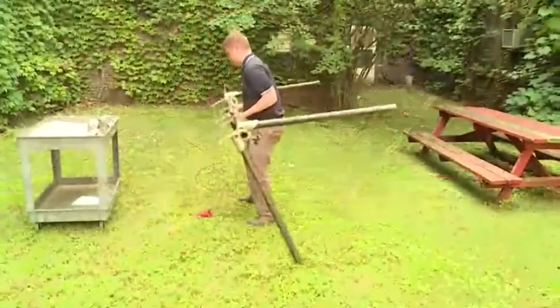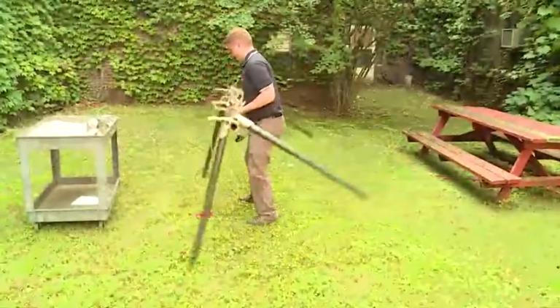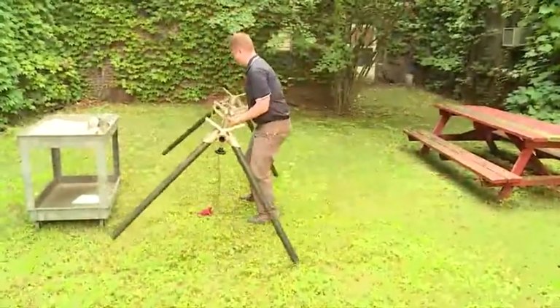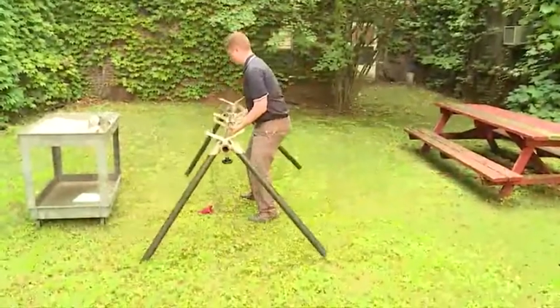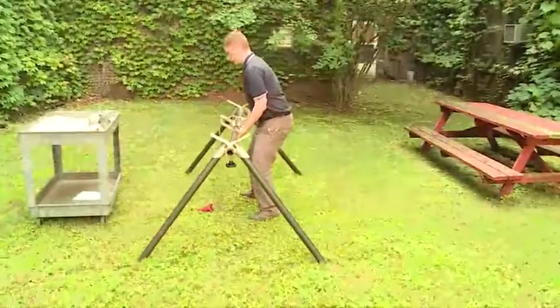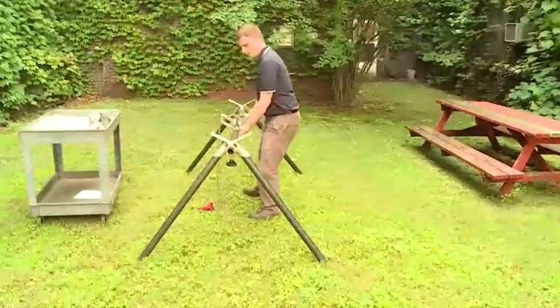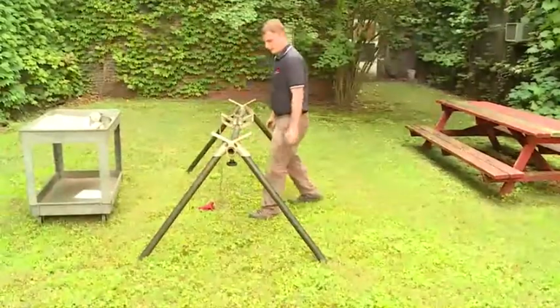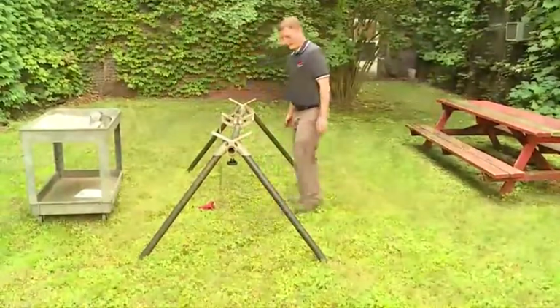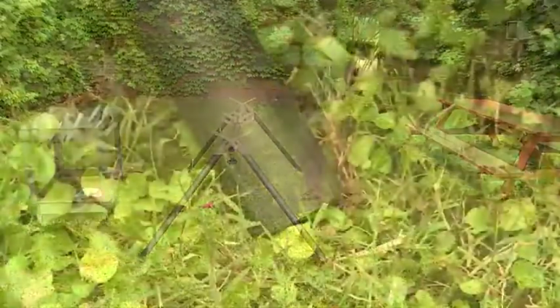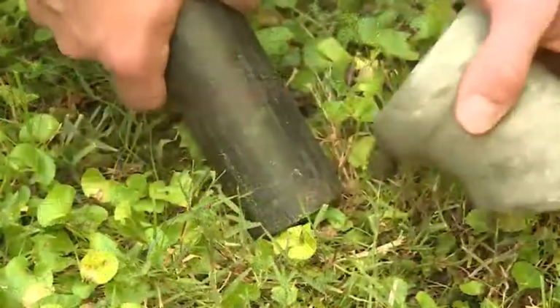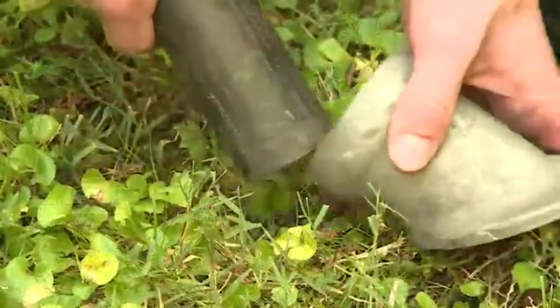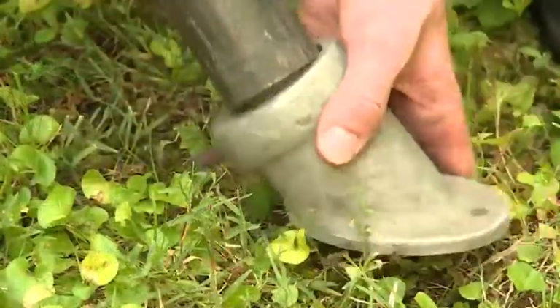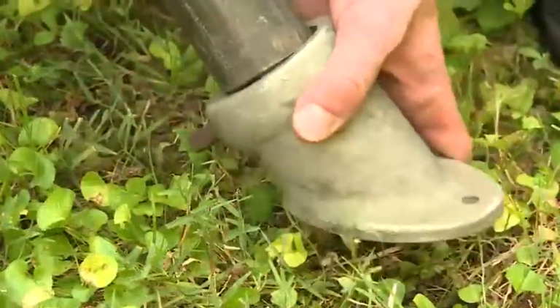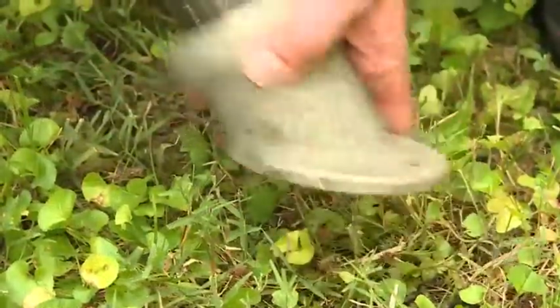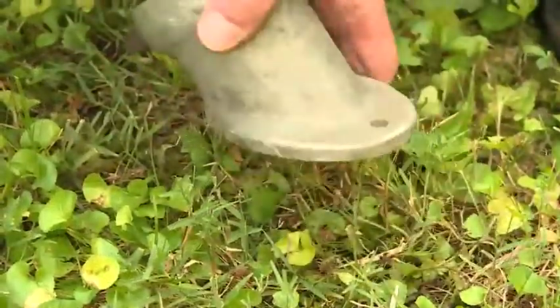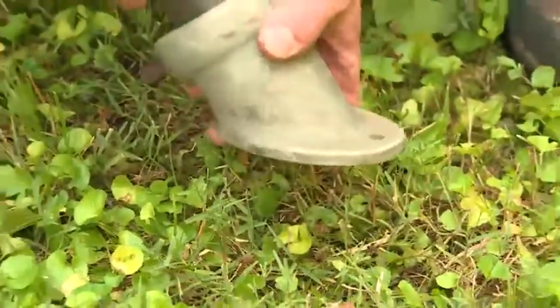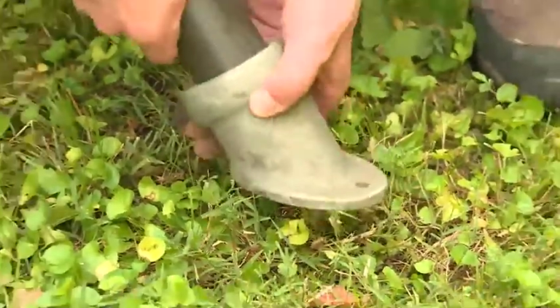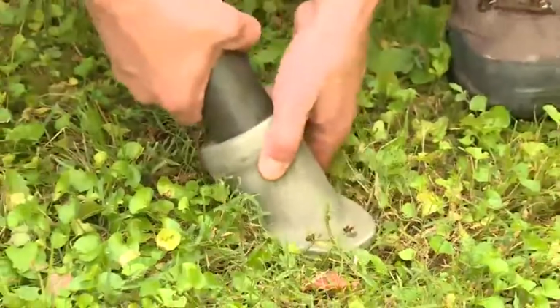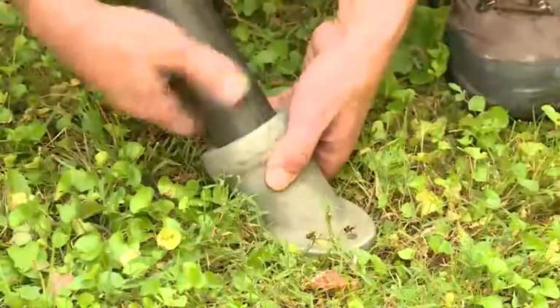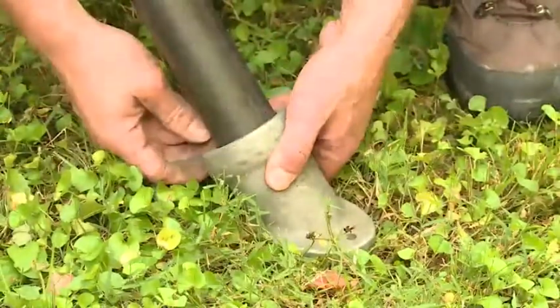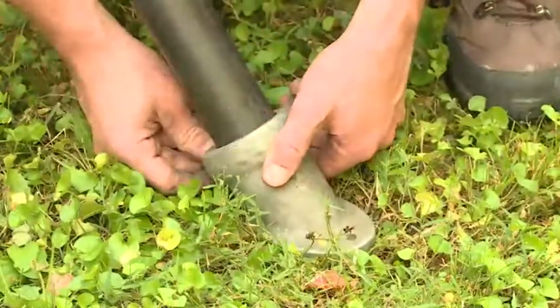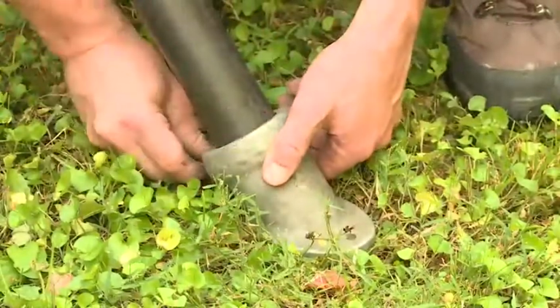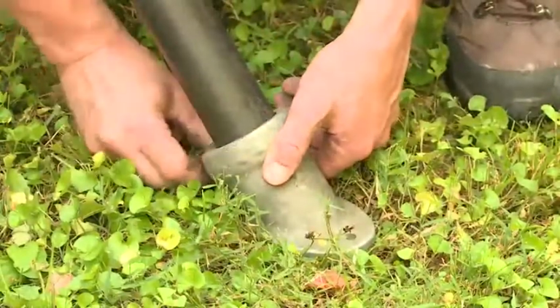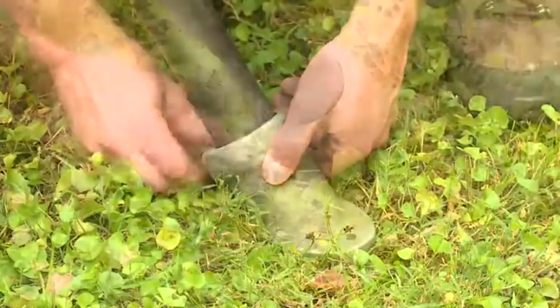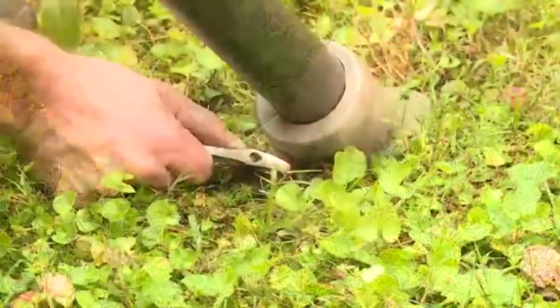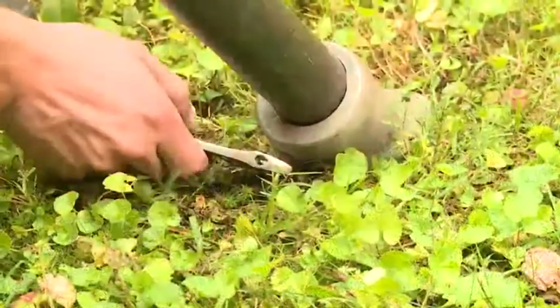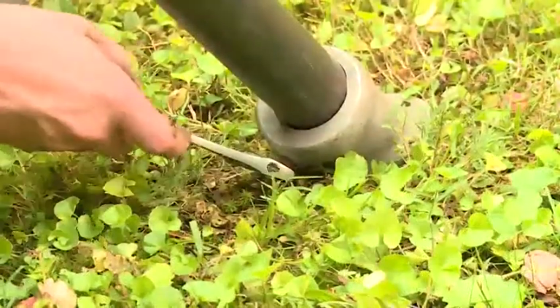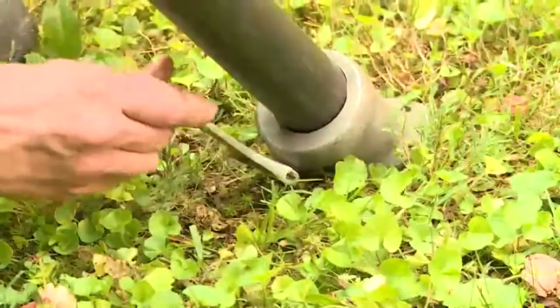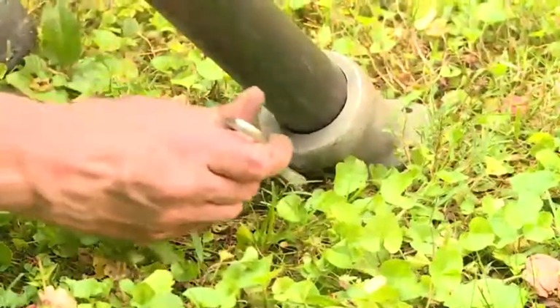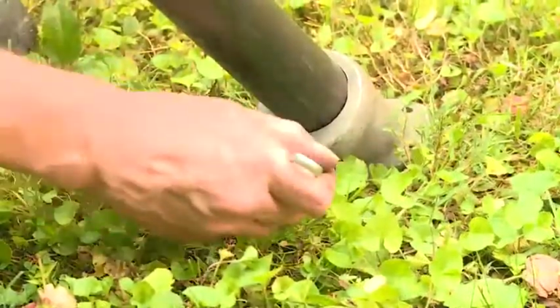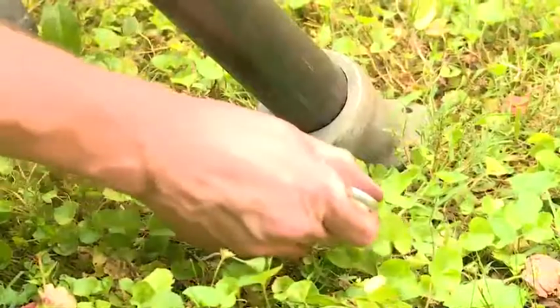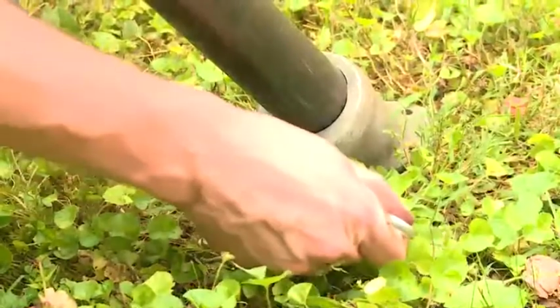Turn the pipe stand to an upright position and put the feet on the lower end of the pipe legs, aligning them so they sit flat on the floor. Clamp them in this position with the bolts.